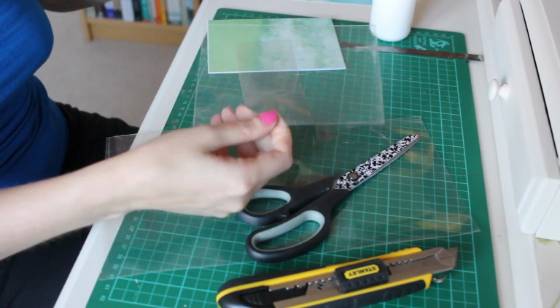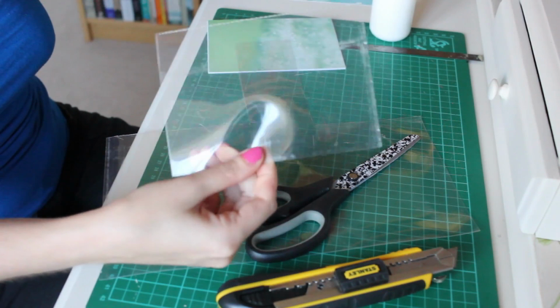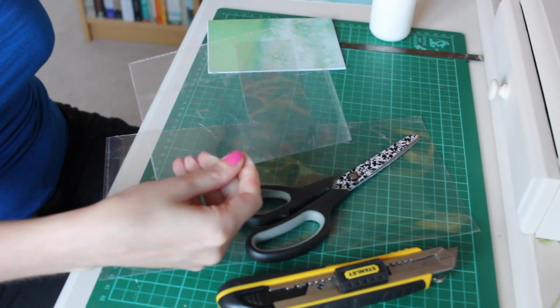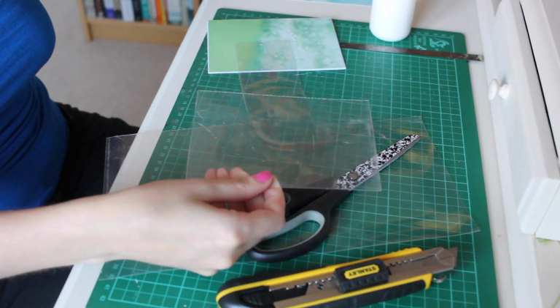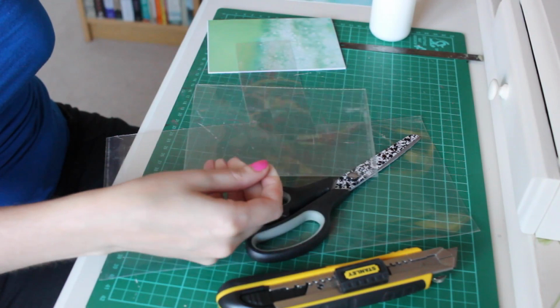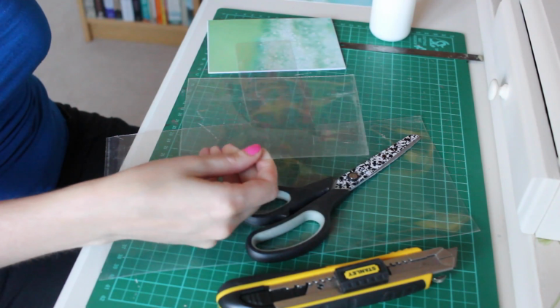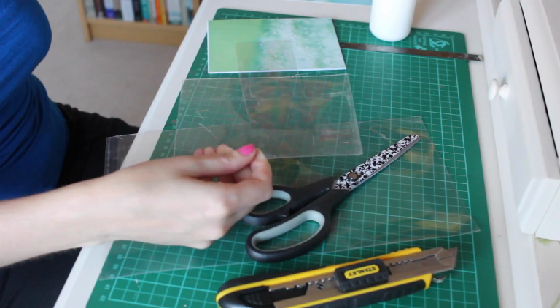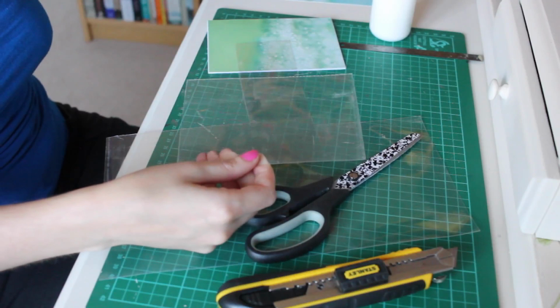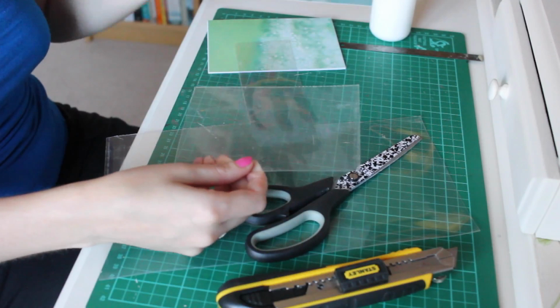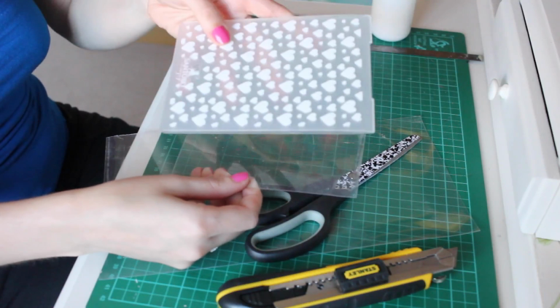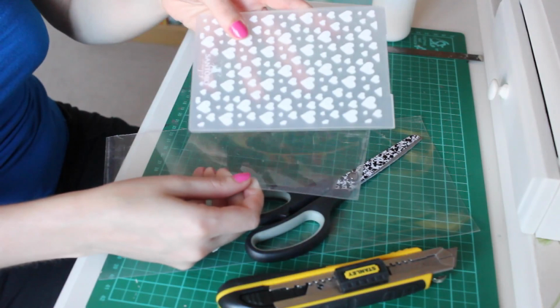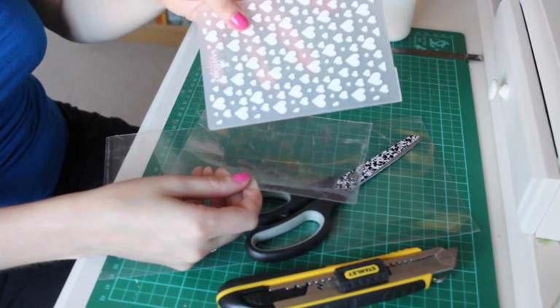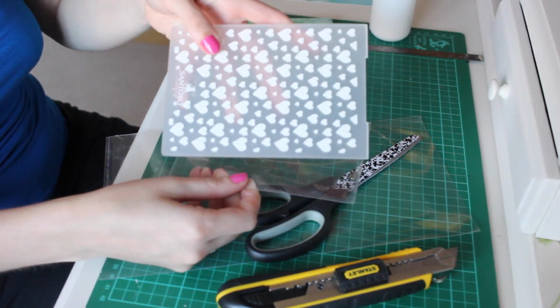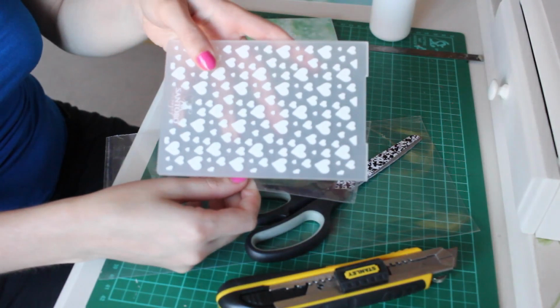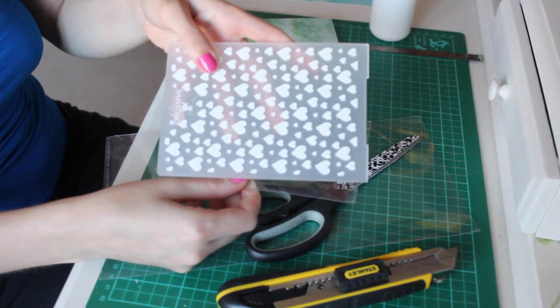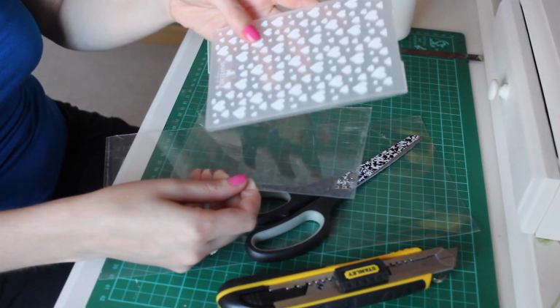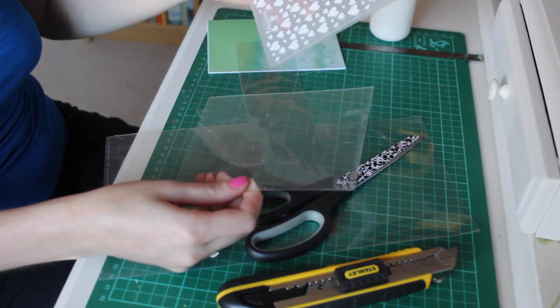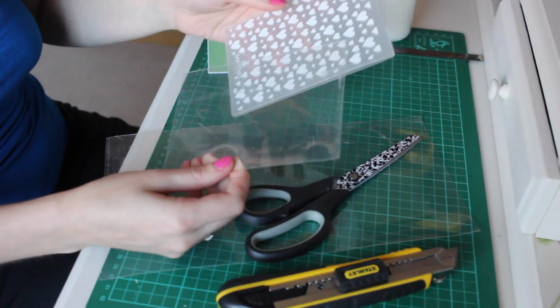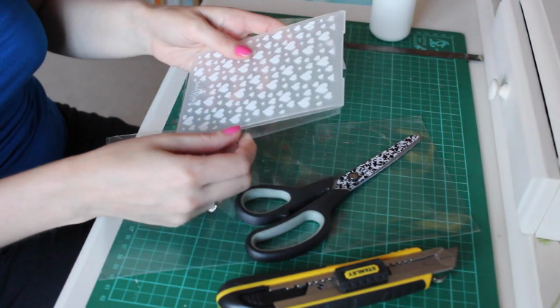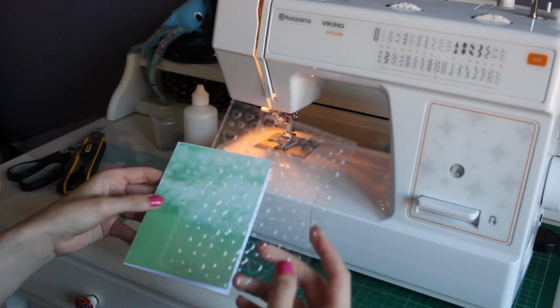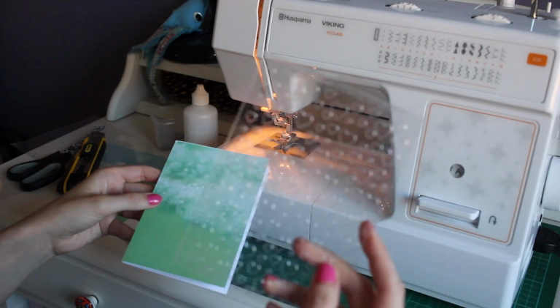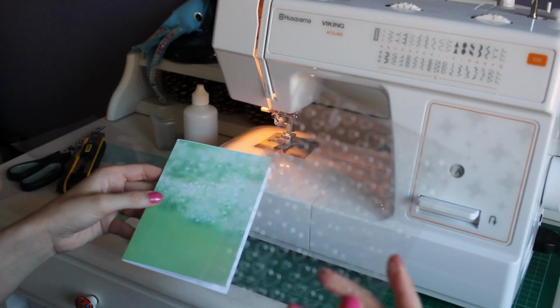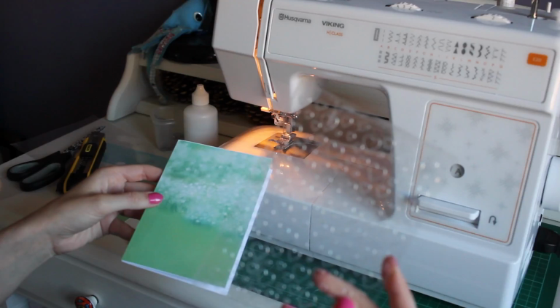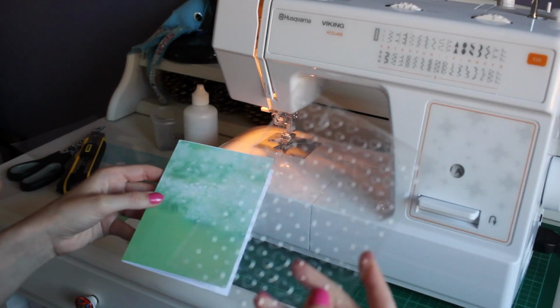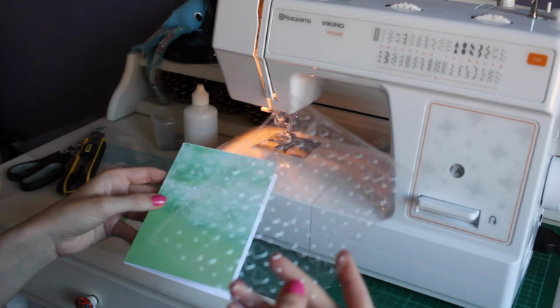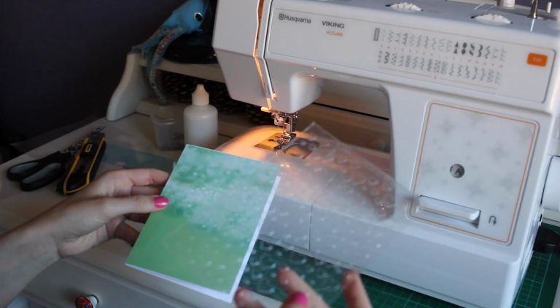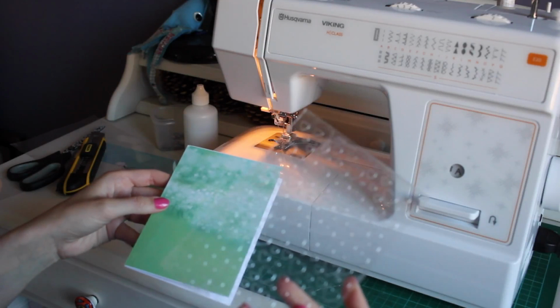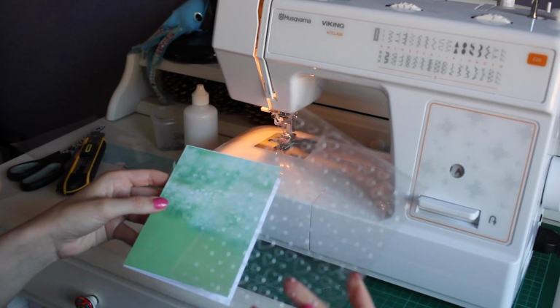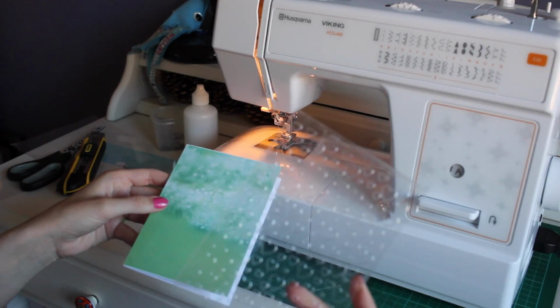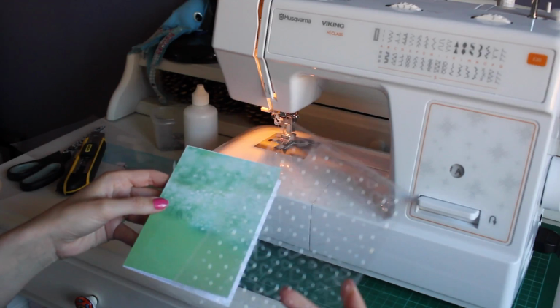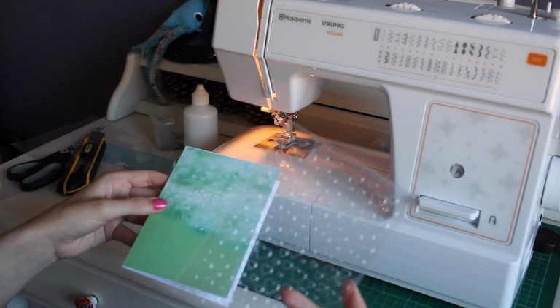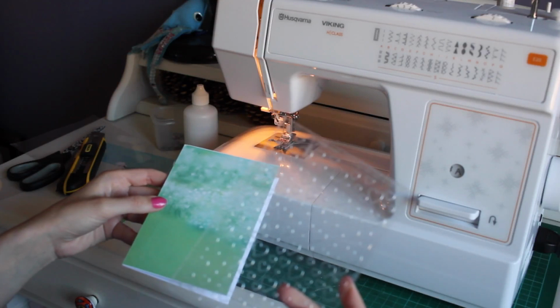I'm now going to emboss this with the heart embossing folder that comes in the Korikumi range. This is the embossed panel — you can just about see the hearts on there.